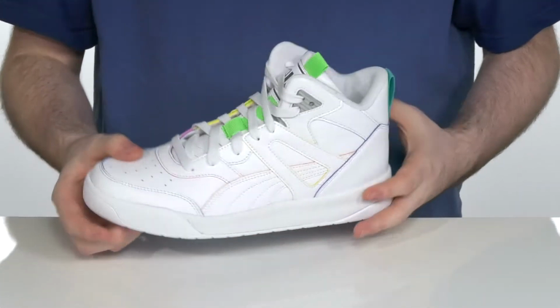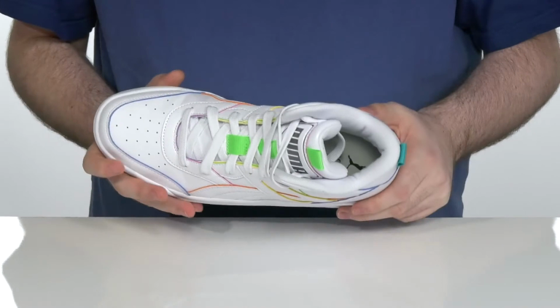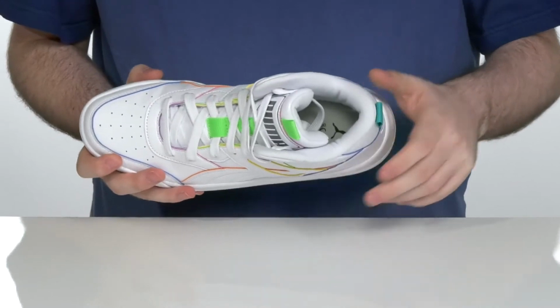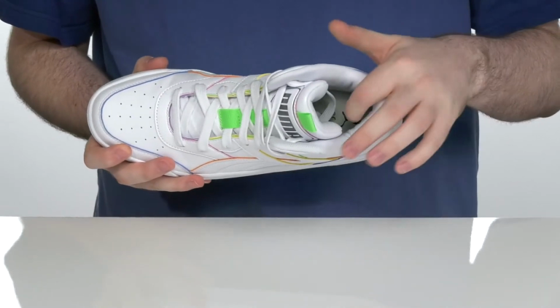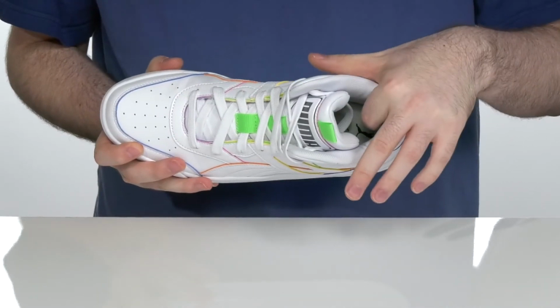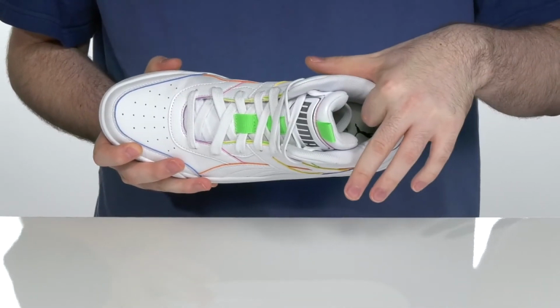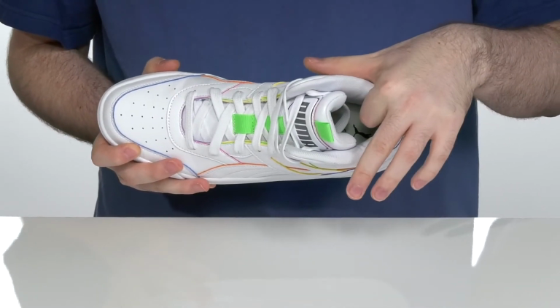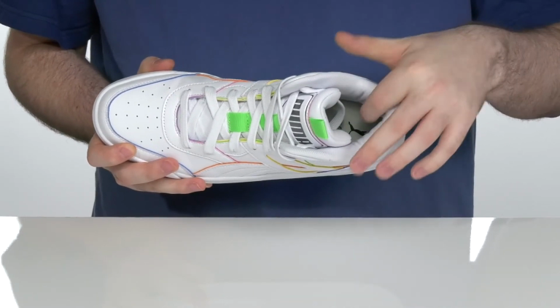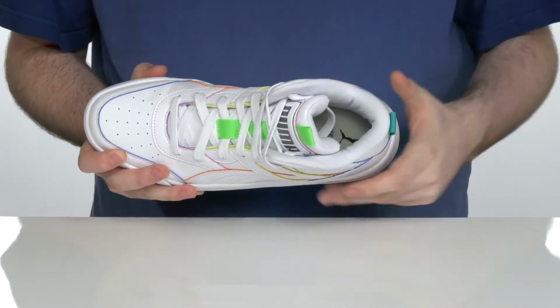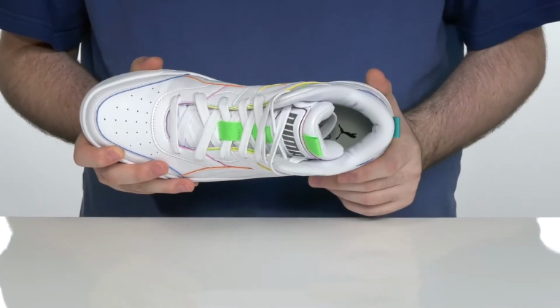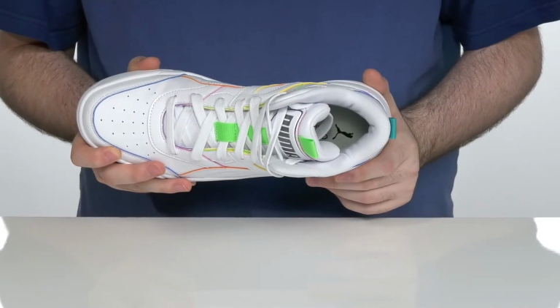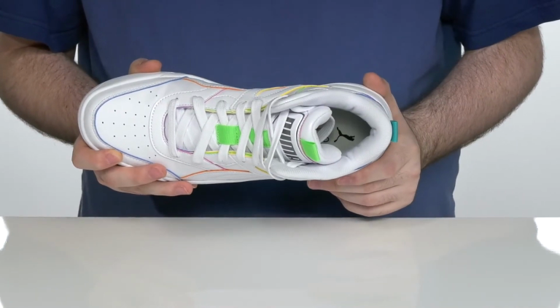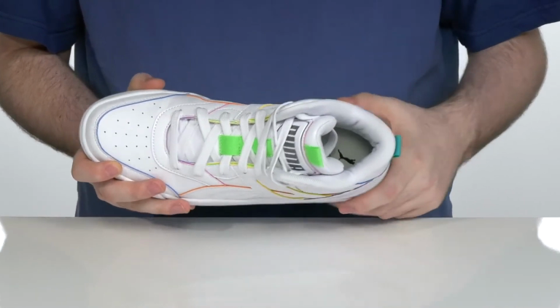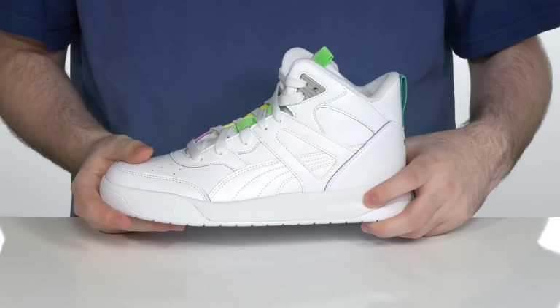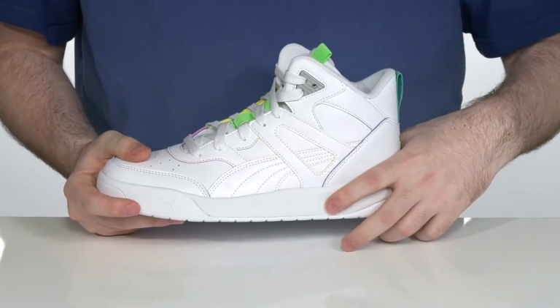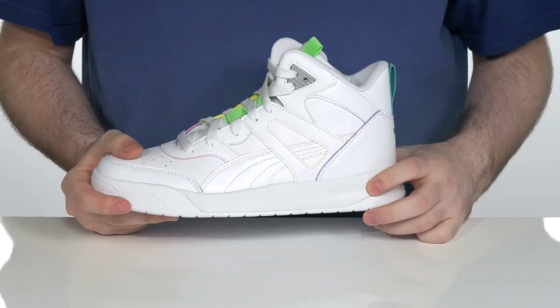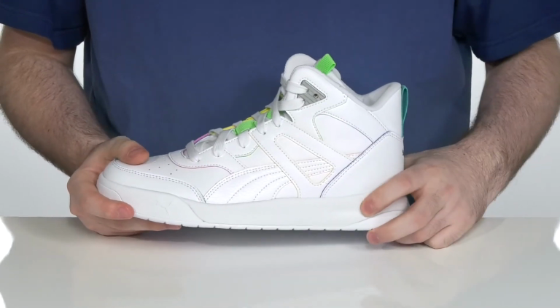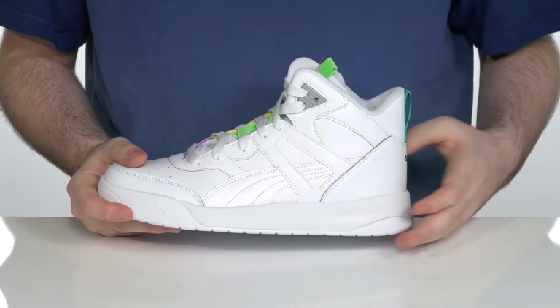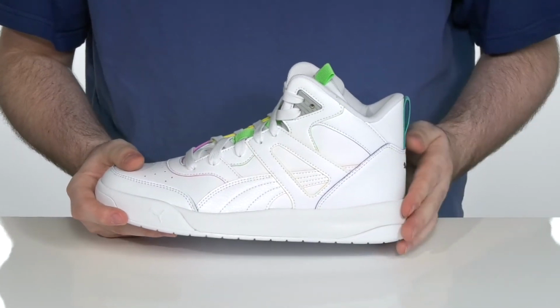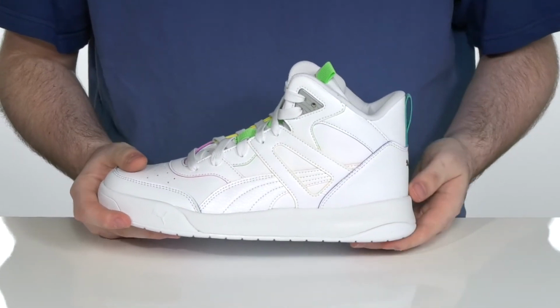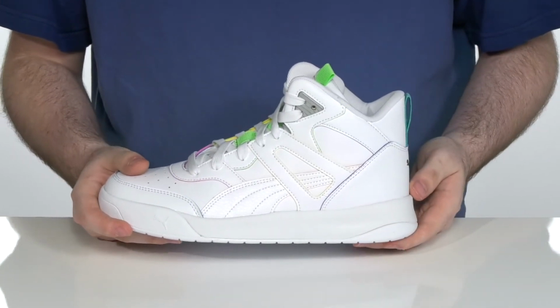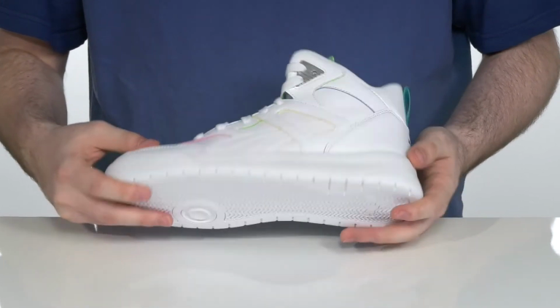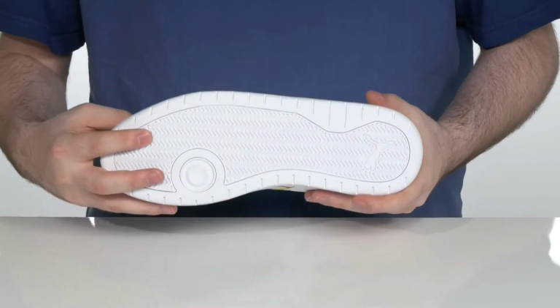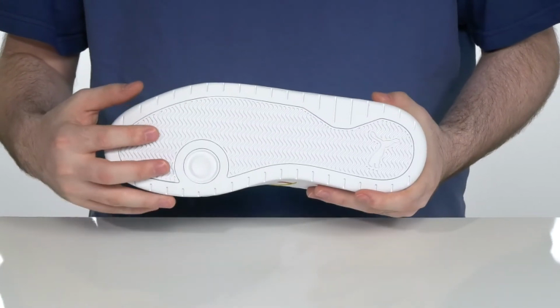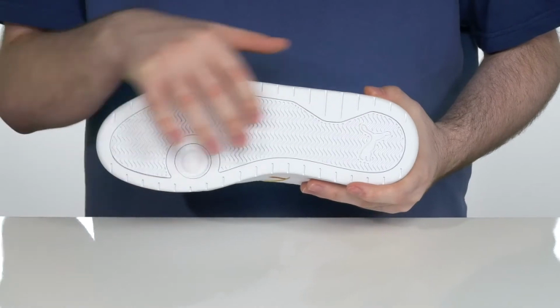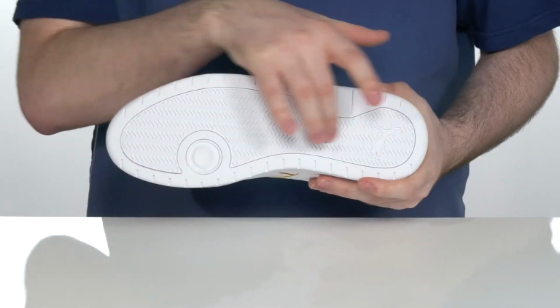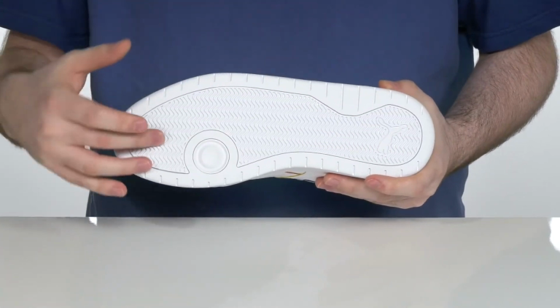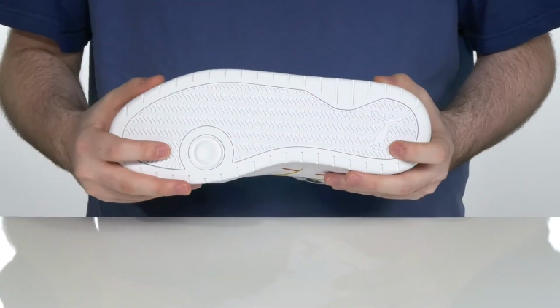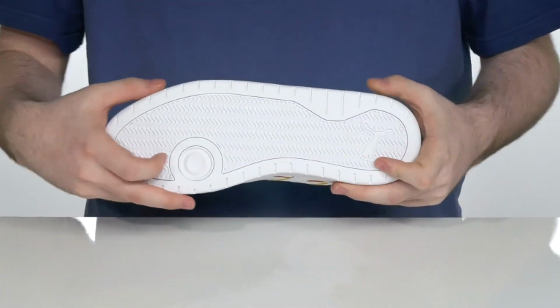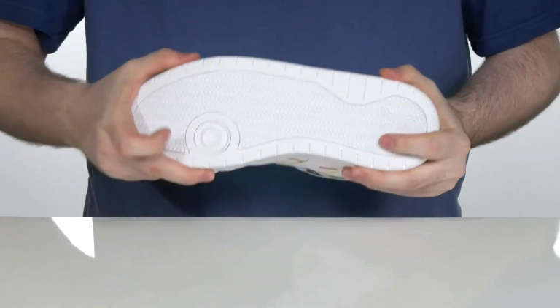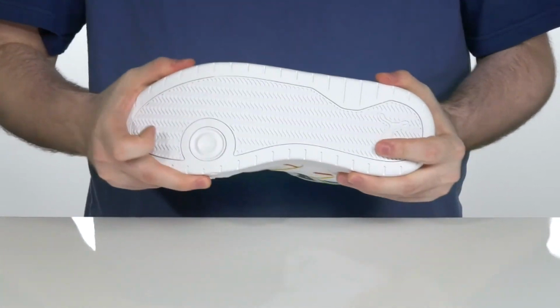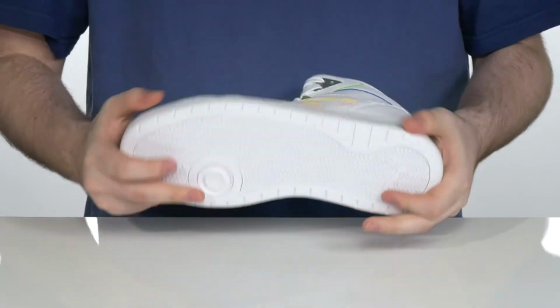With a soft foam plus footbed in the bottom to provide extra underfoot support and comfort, there's an EVA midsole that adds extra rebound and cushioning underneath, with a synthetic outsole that has a wavy tread for fantastic grip and a little bit of flex.